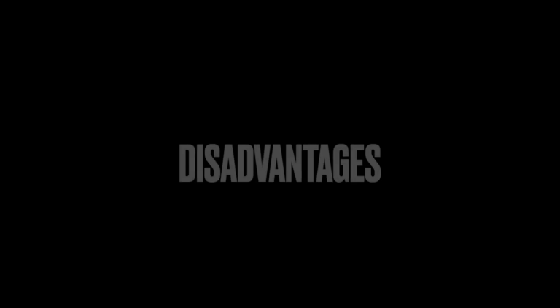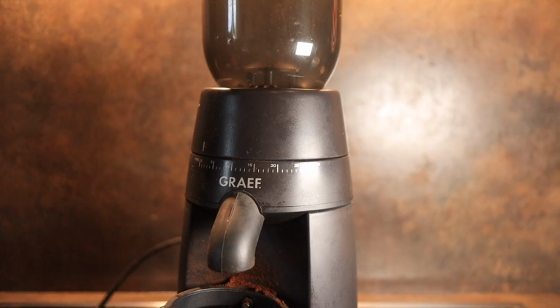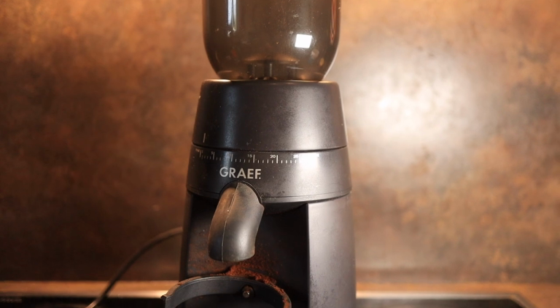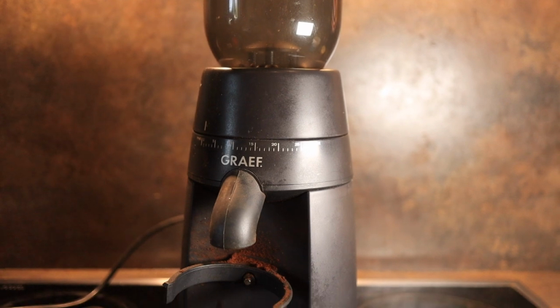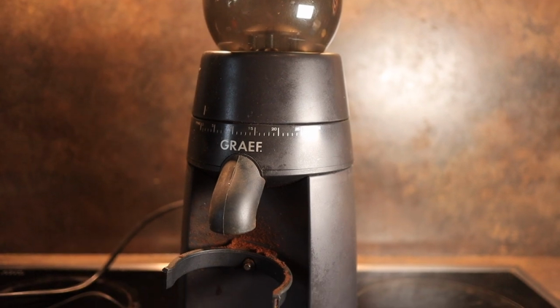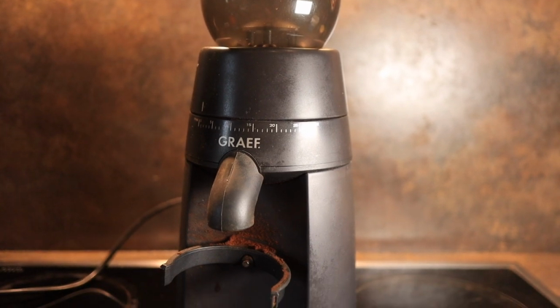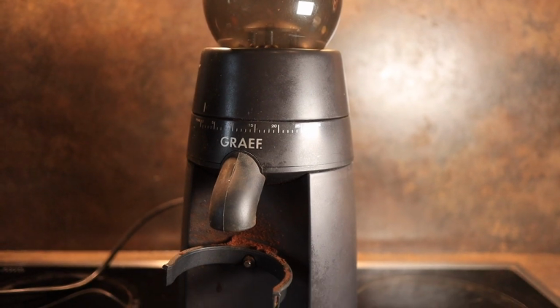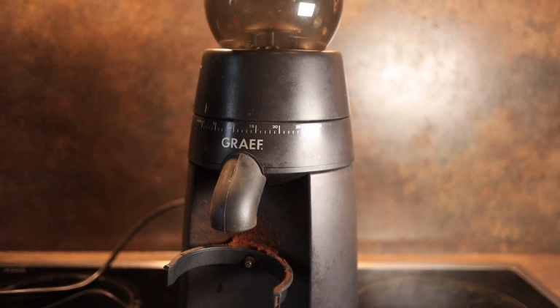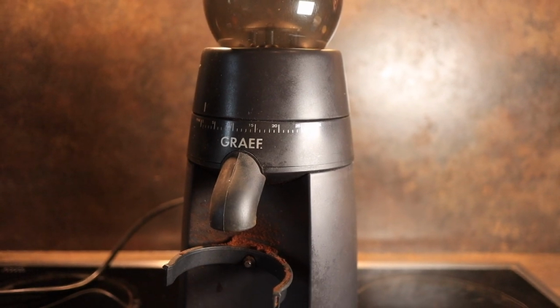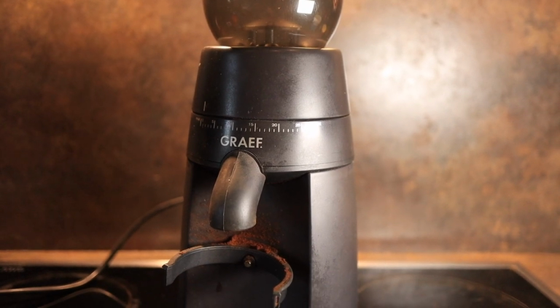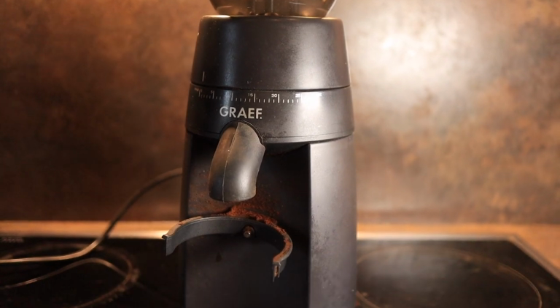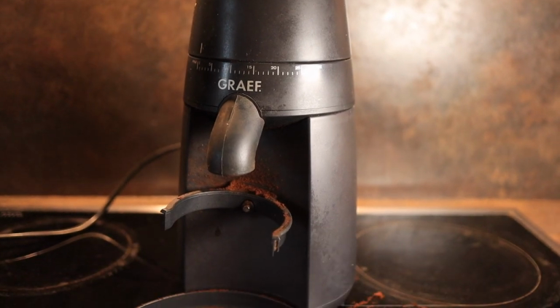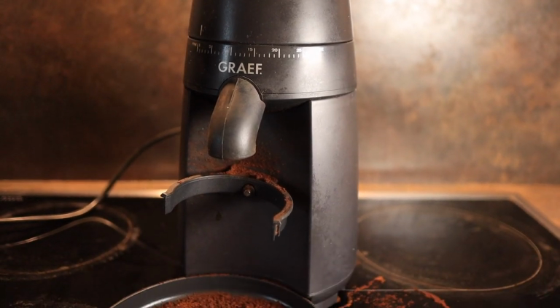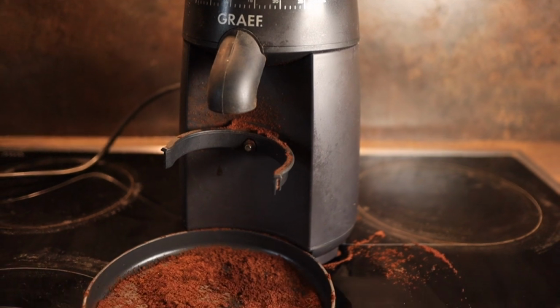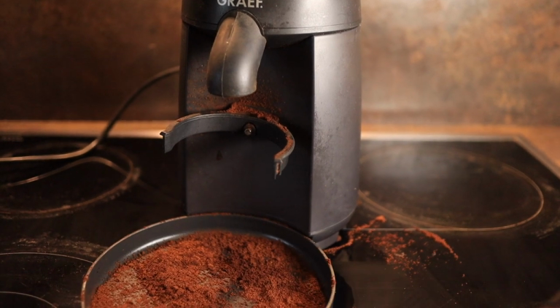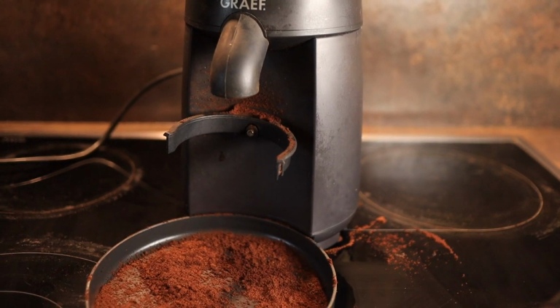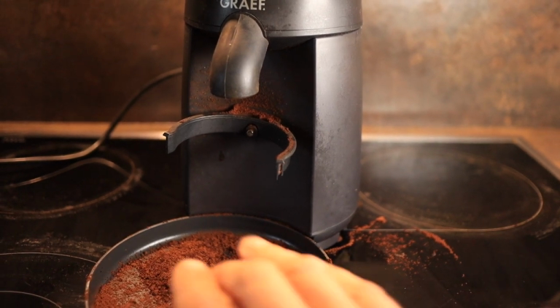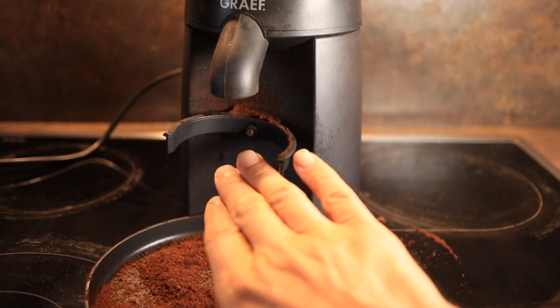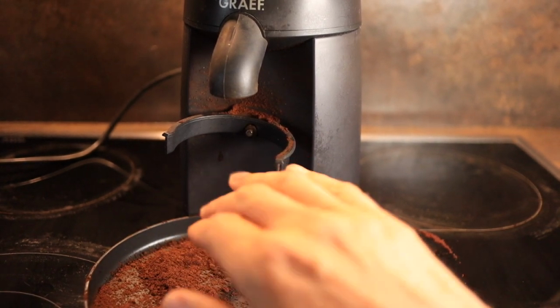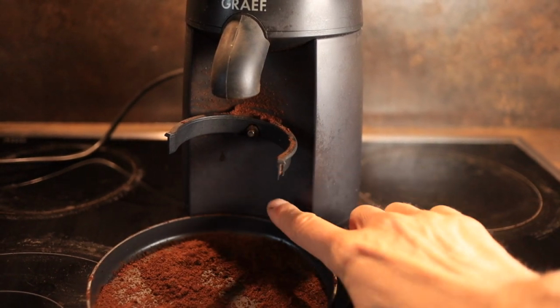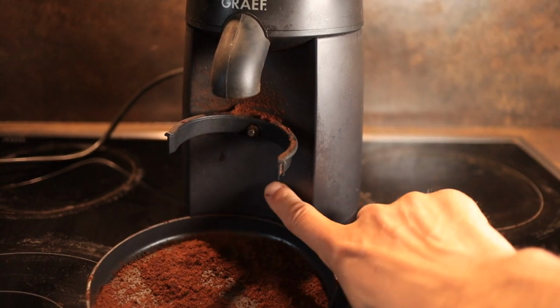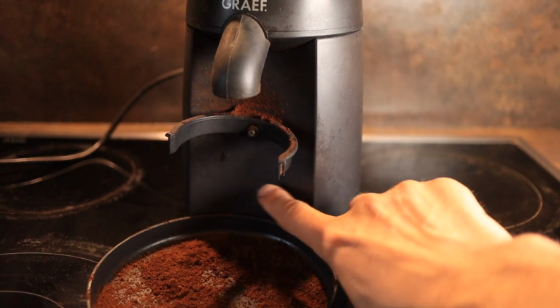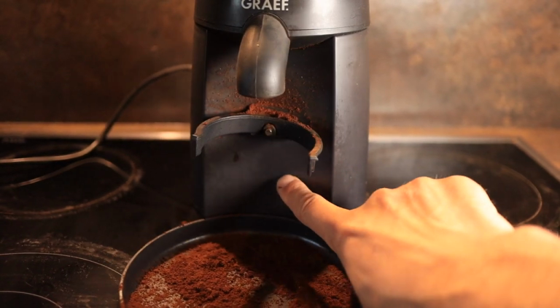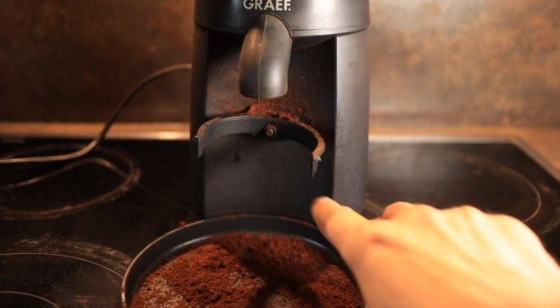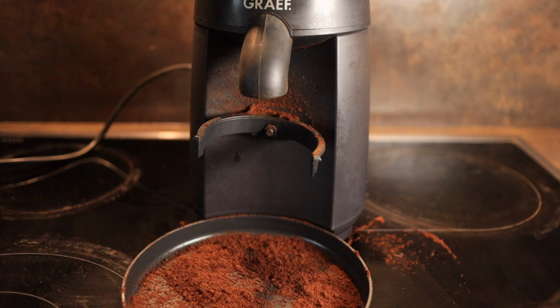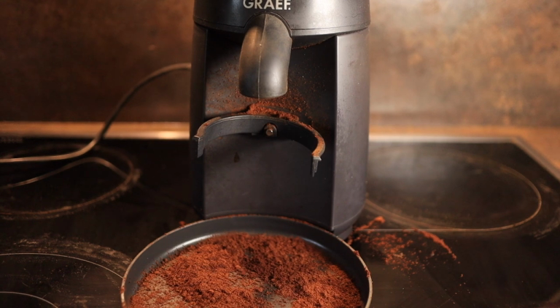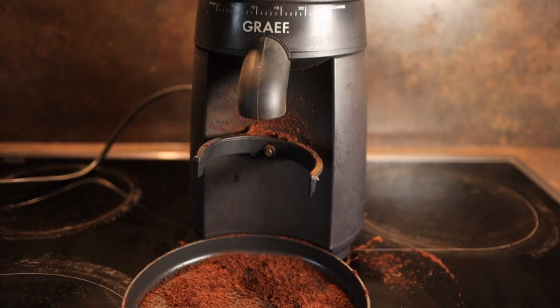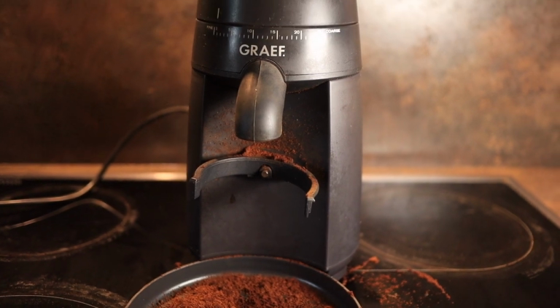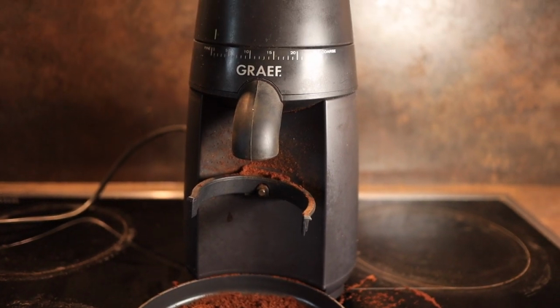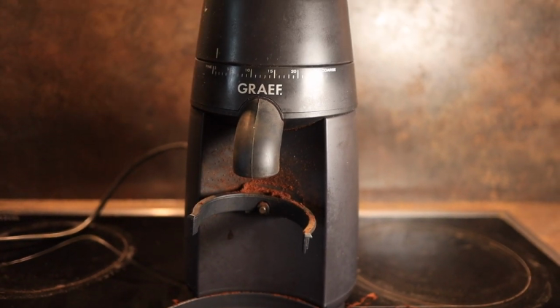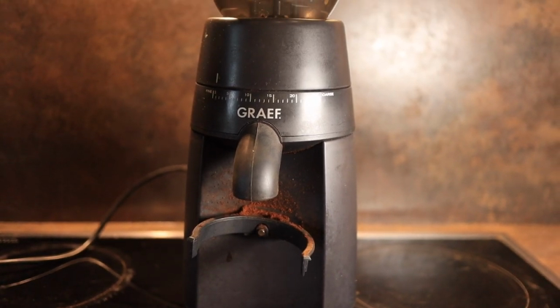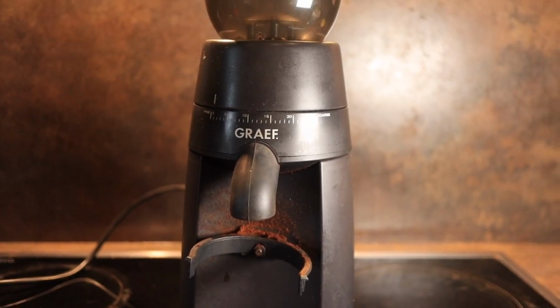As far as disadvantages go, it is very very light. So when you are pushing the portafilter up against it, you will easily push the machine — for that reason you will need two hands to operate.